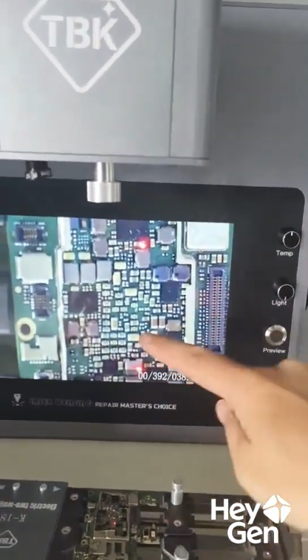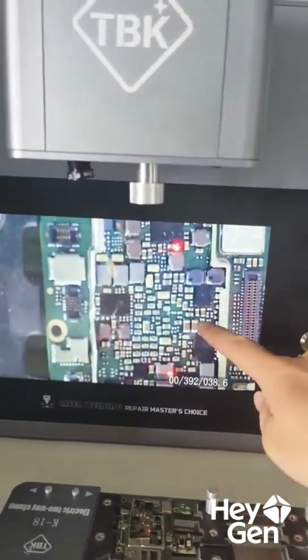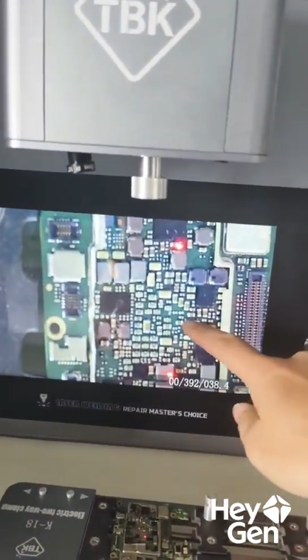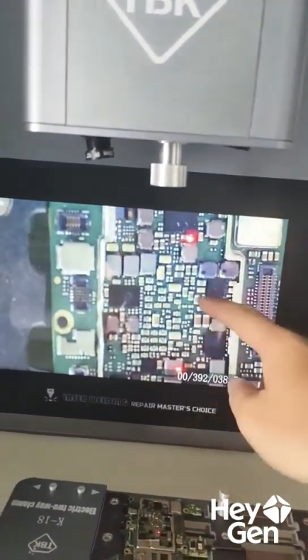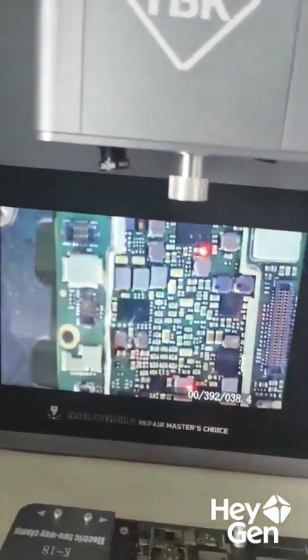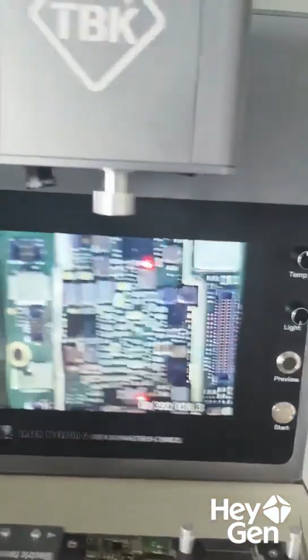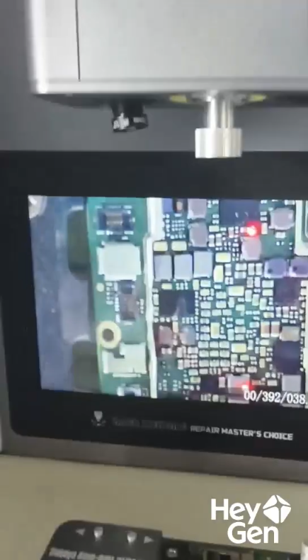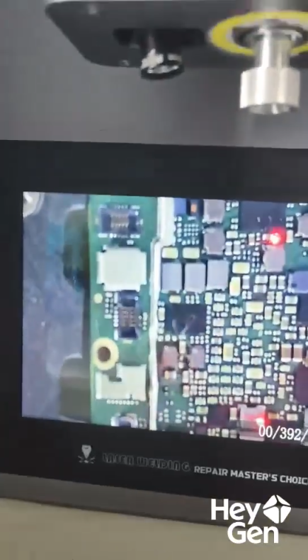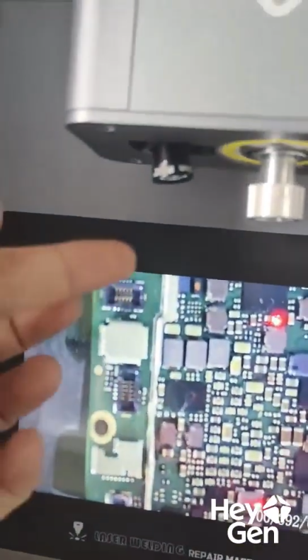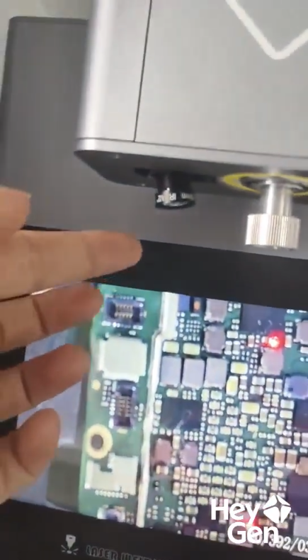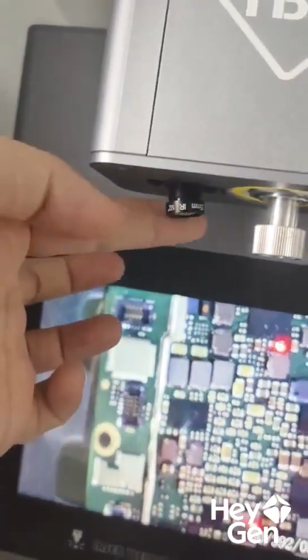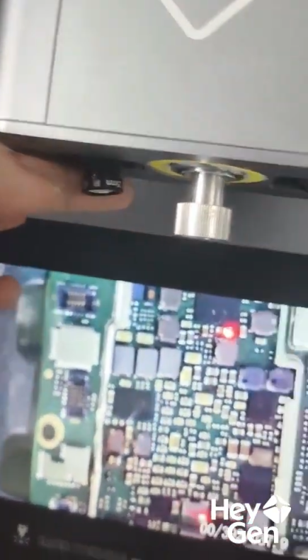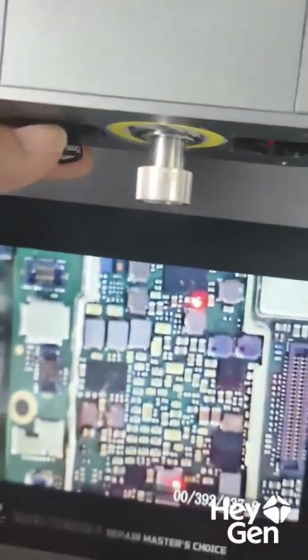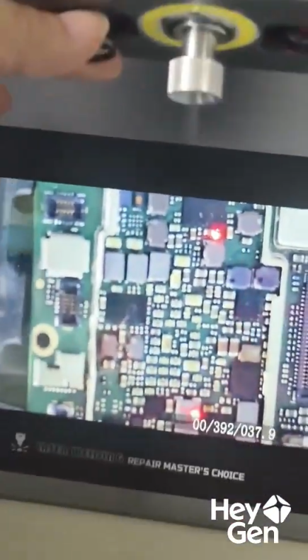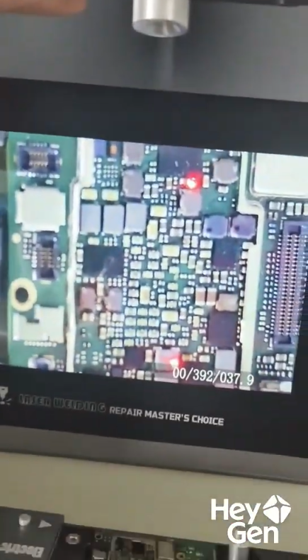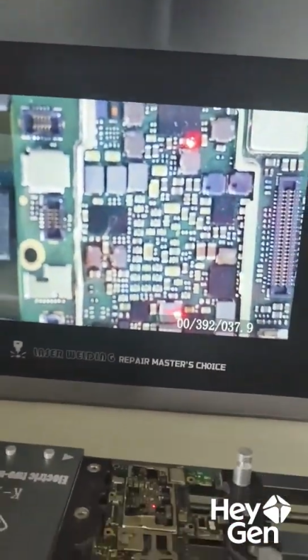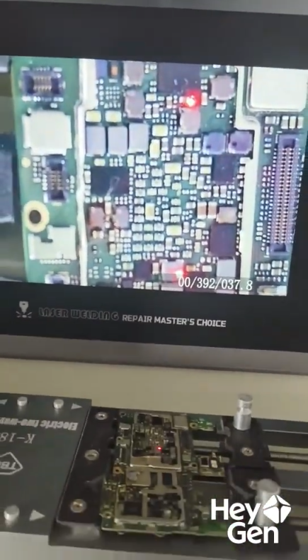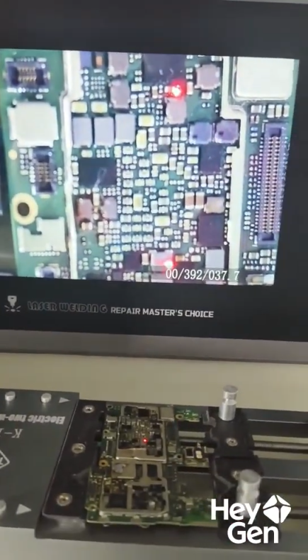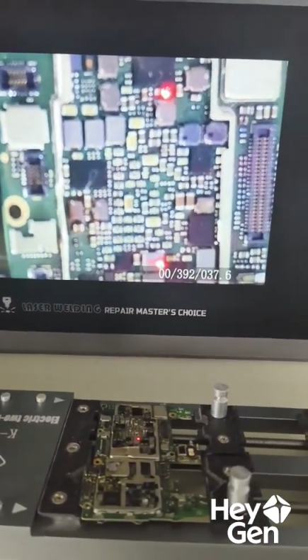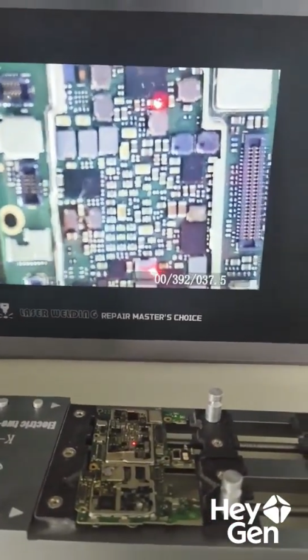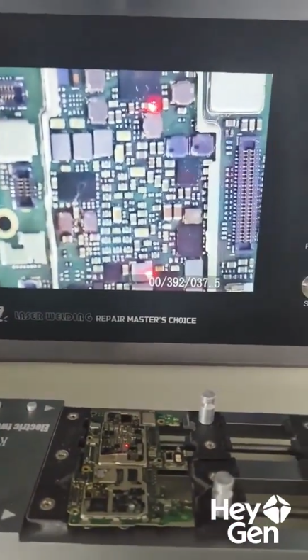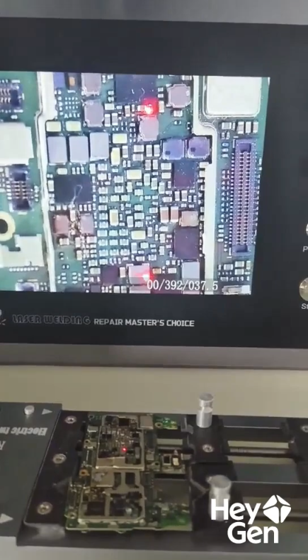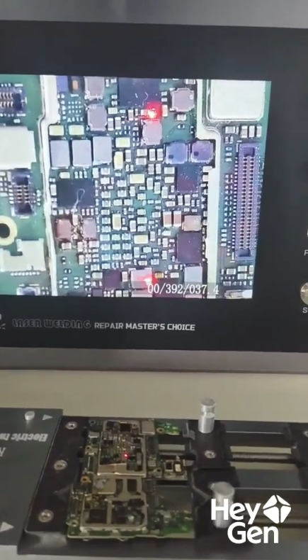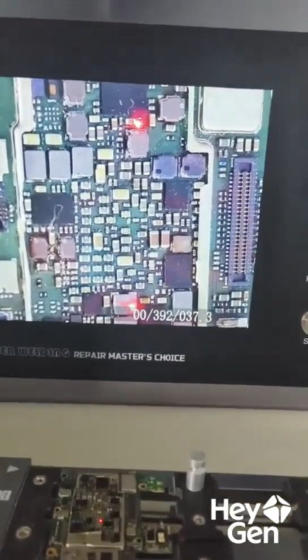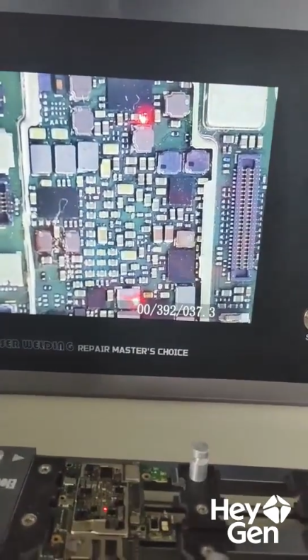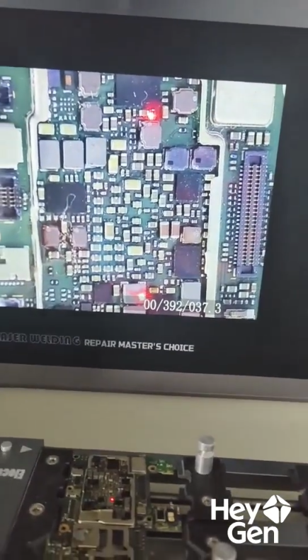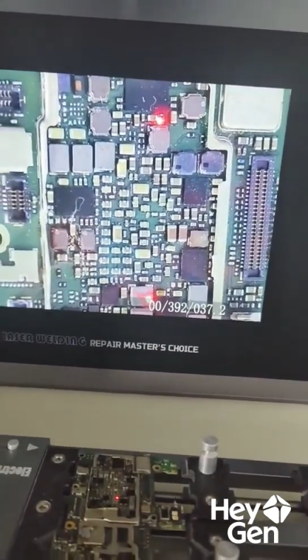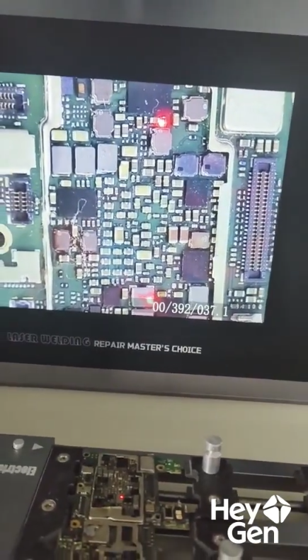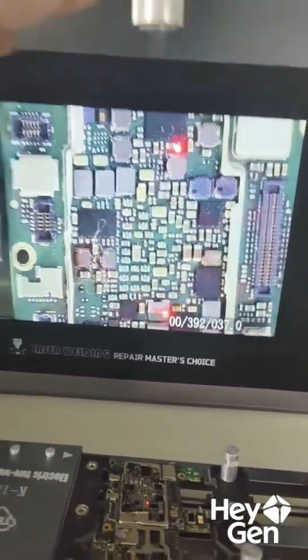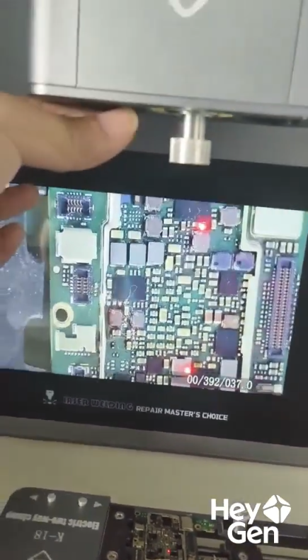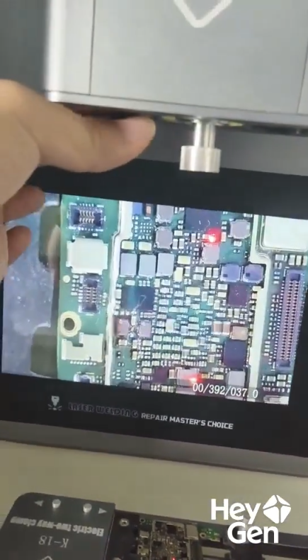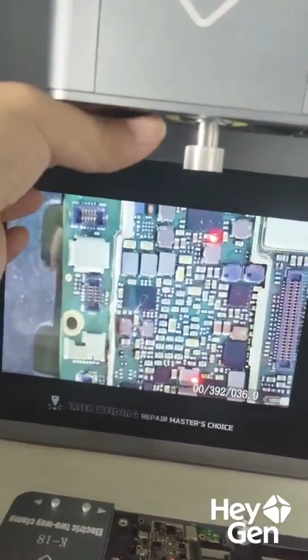If the image isn't clear, we adjust this part here — this is the lens. By rotating the lens, we can make the image clearer. Just twist it a bit to the left or right, and that'll do.